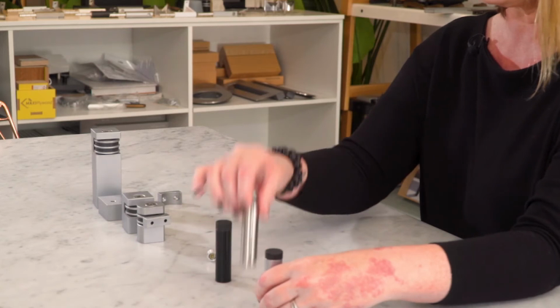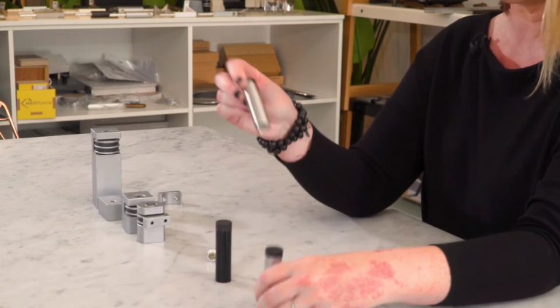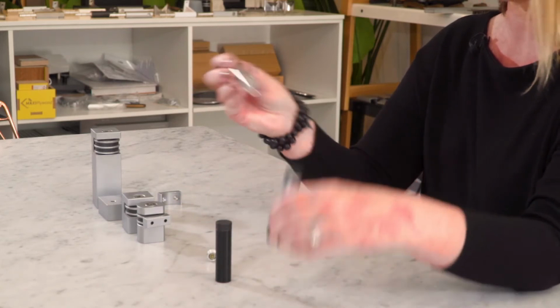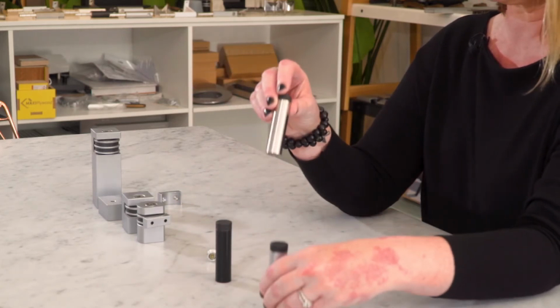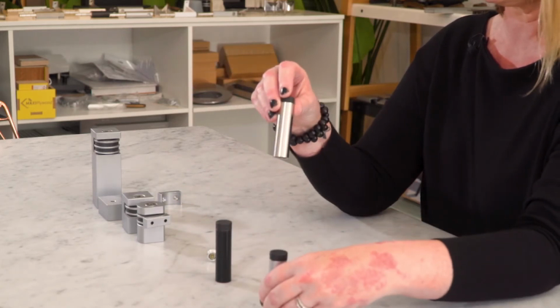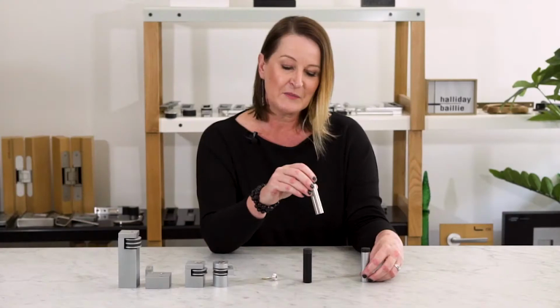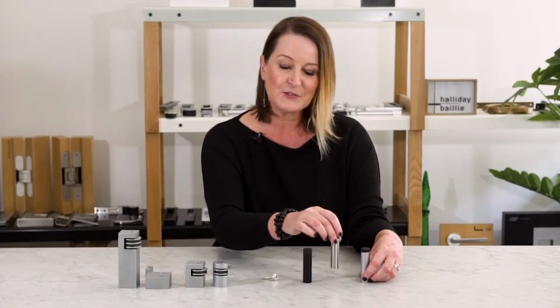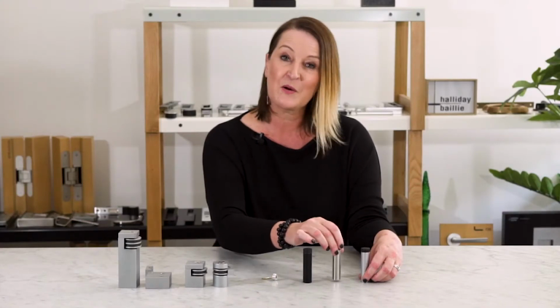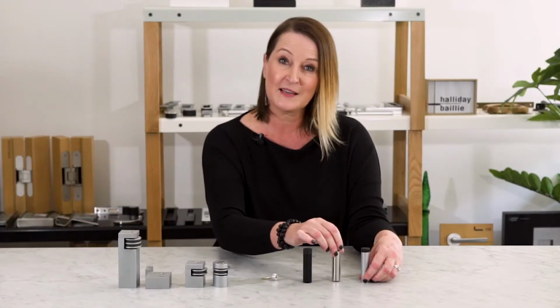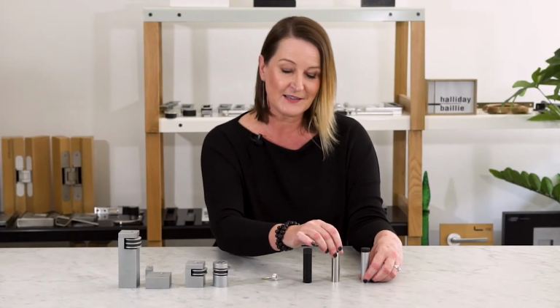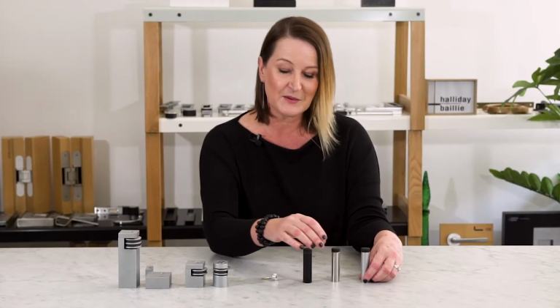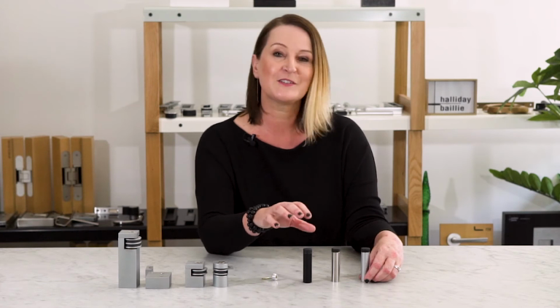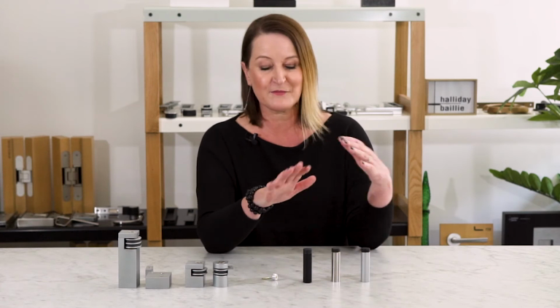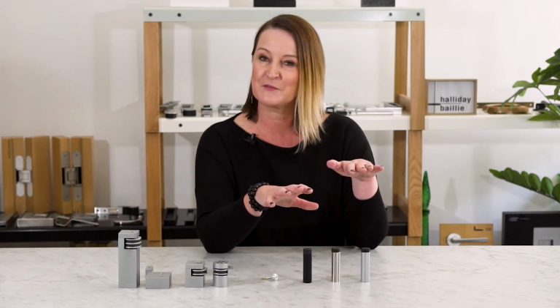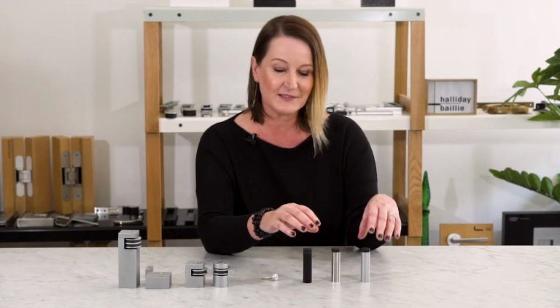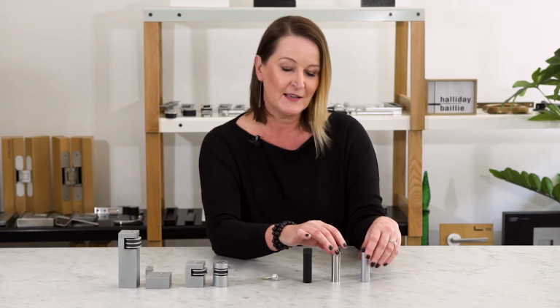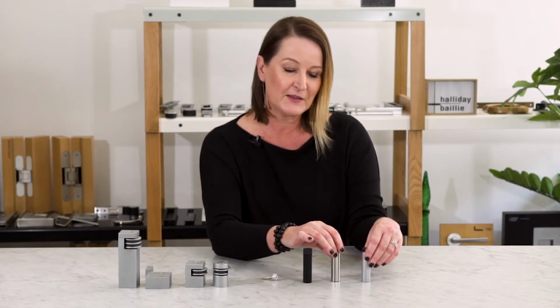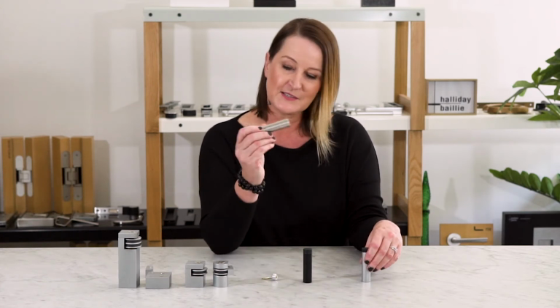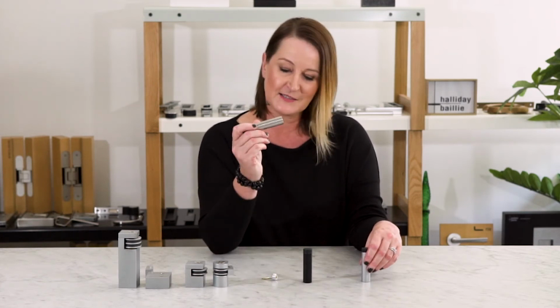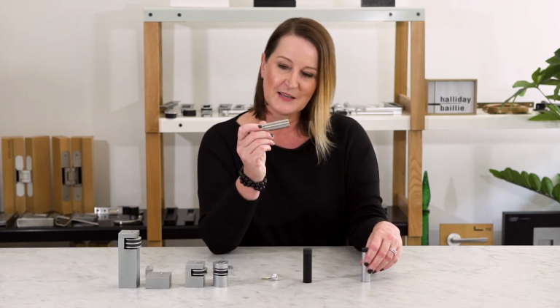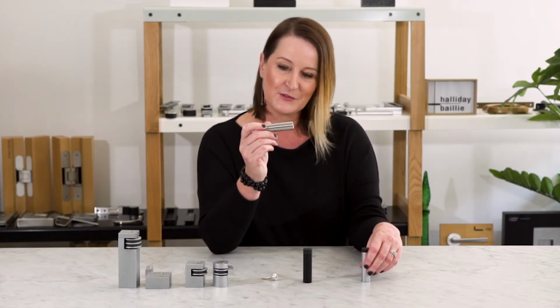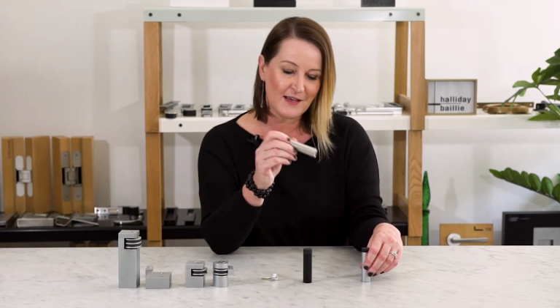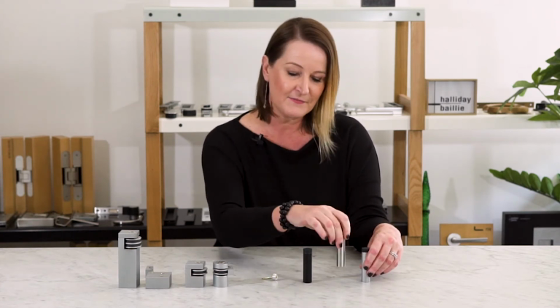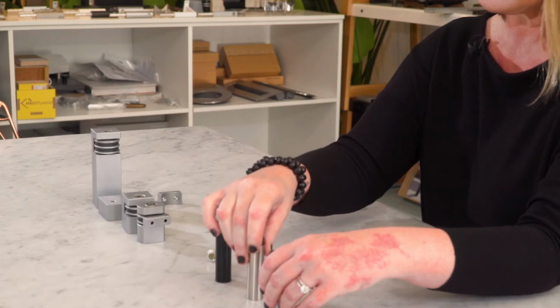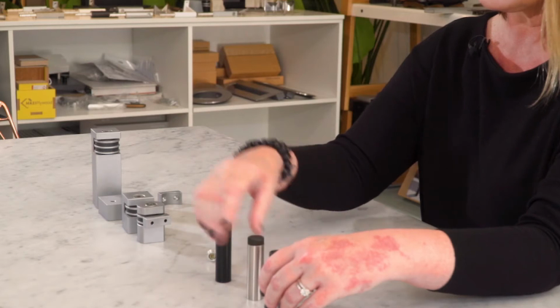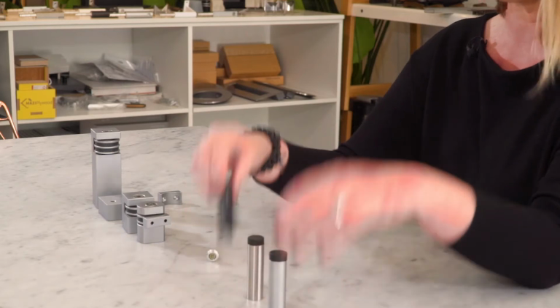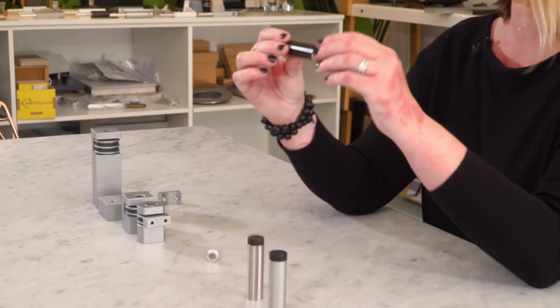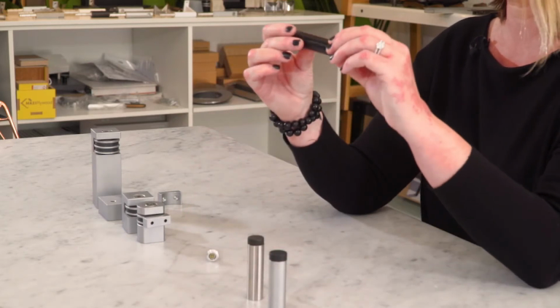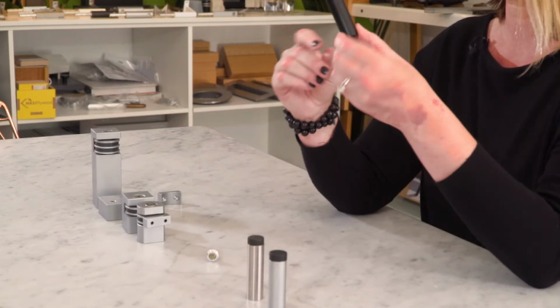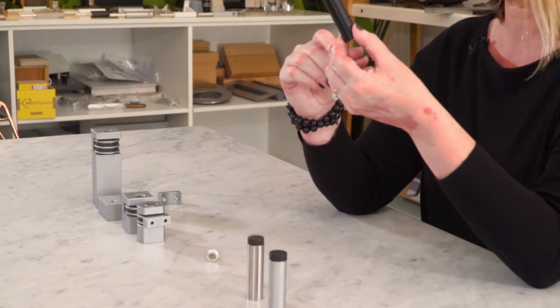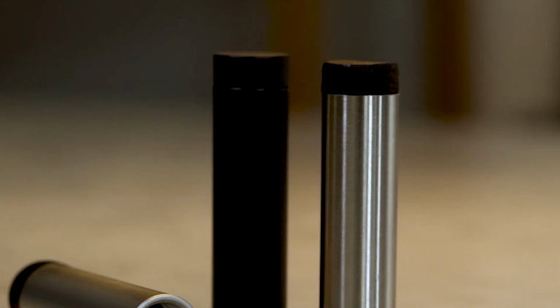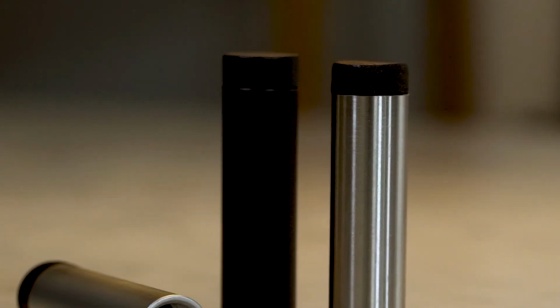I'm just showing you a couple of finishes here, but do check out our website. Some regions have different finishes, but we've got a stainless steel one here and this is our matte black, which is quite stunning.